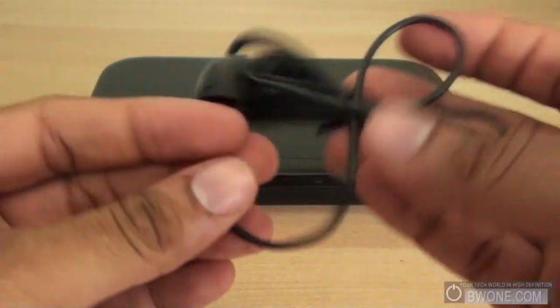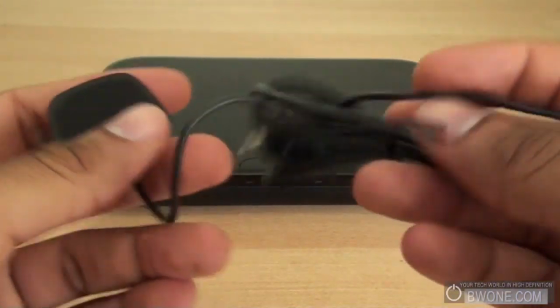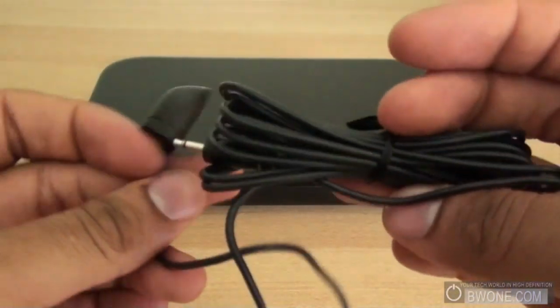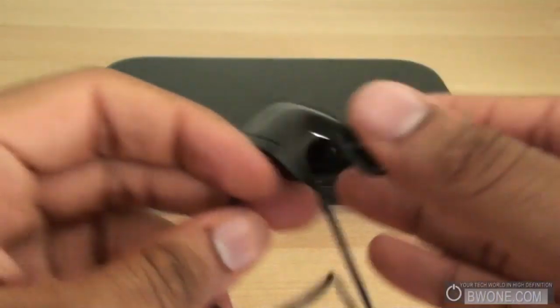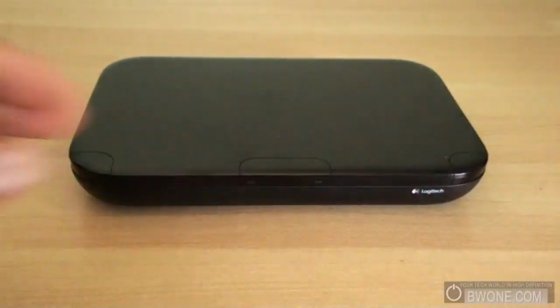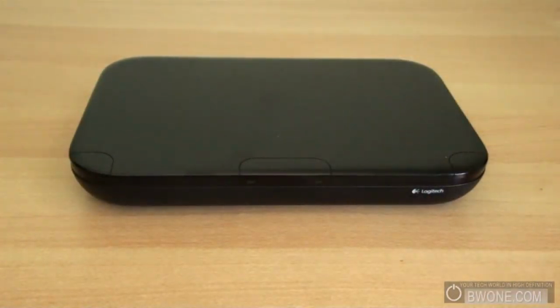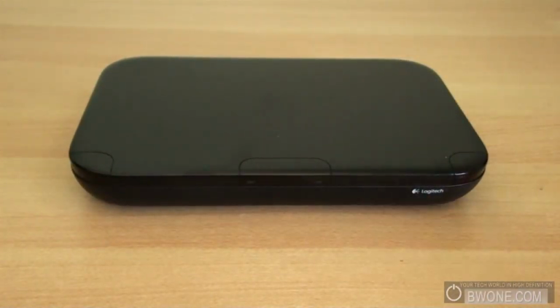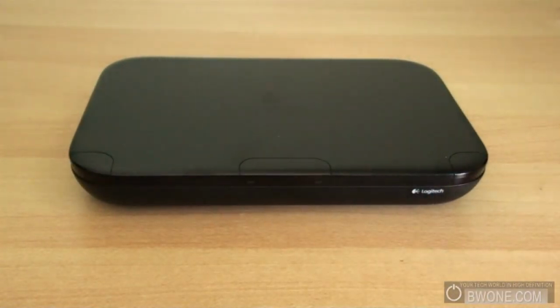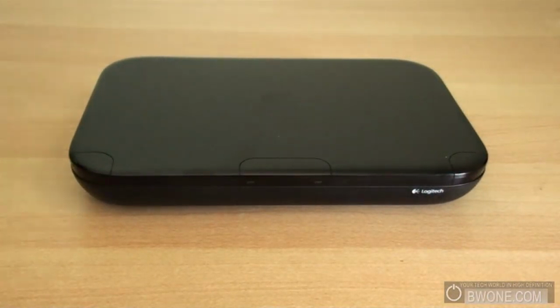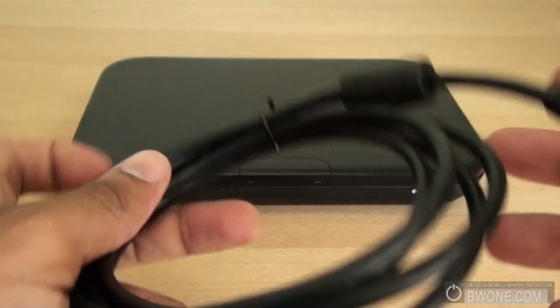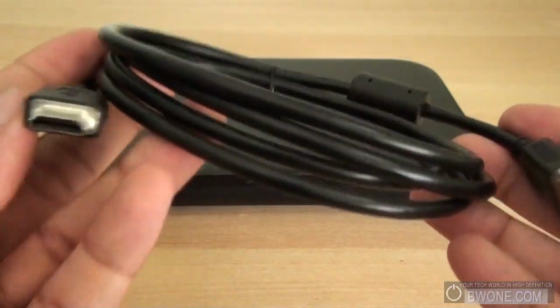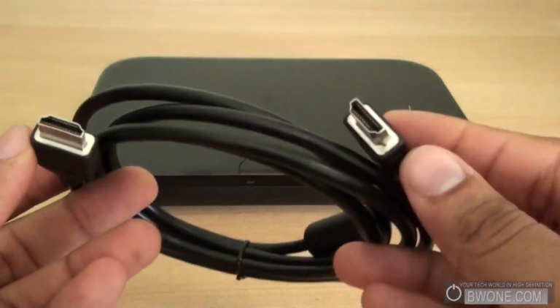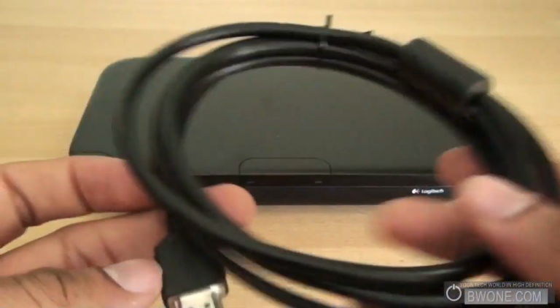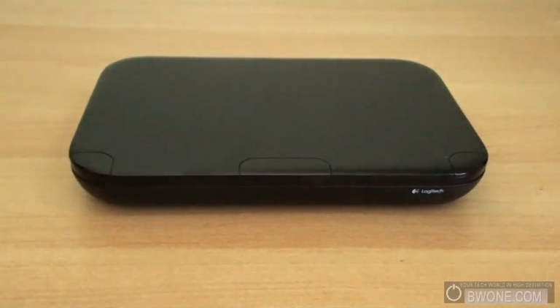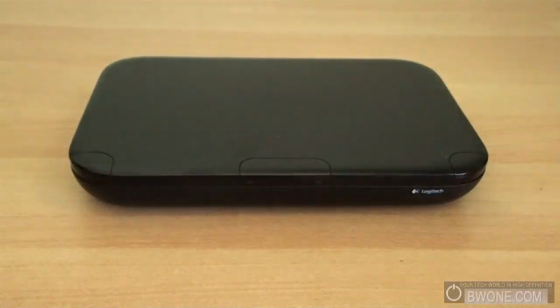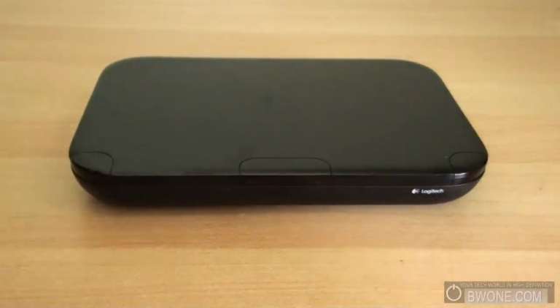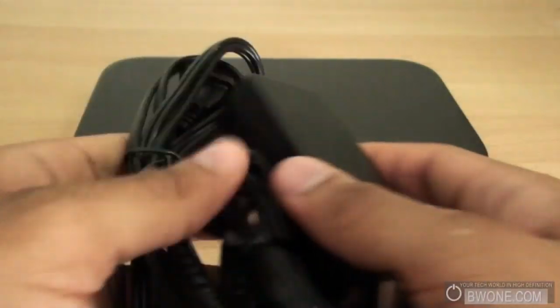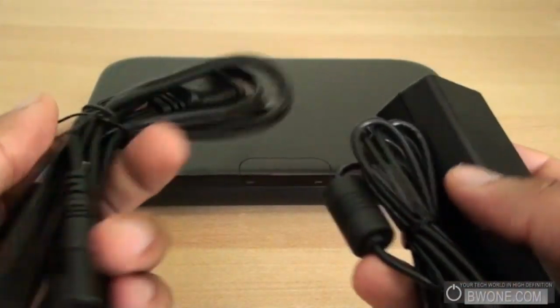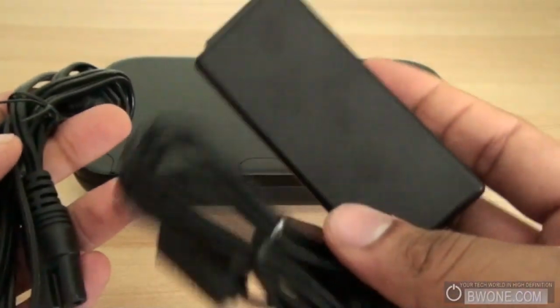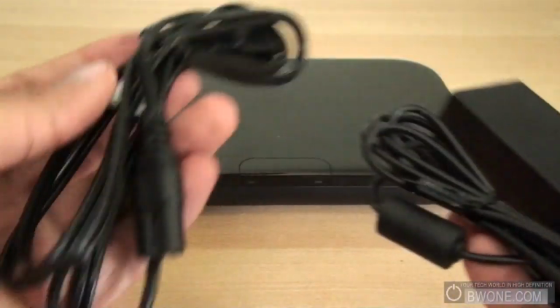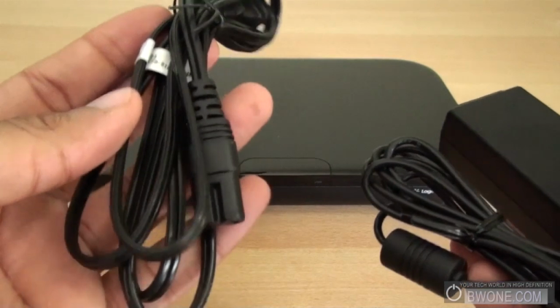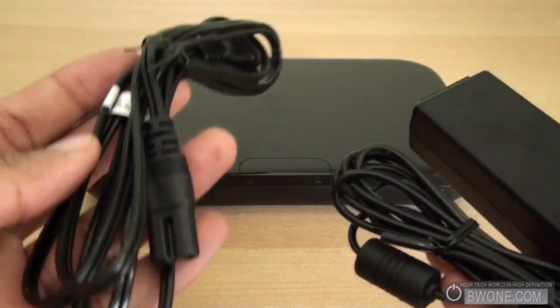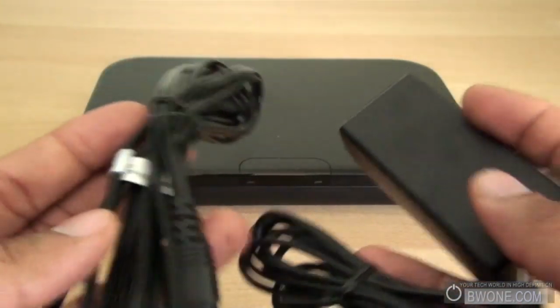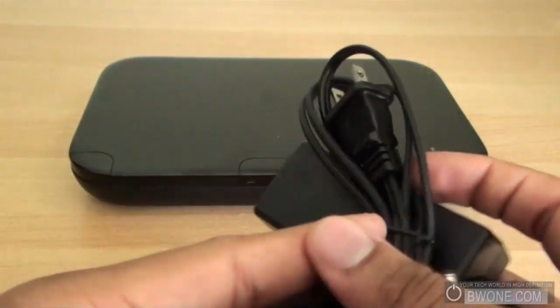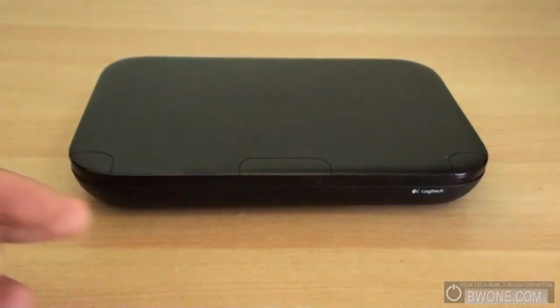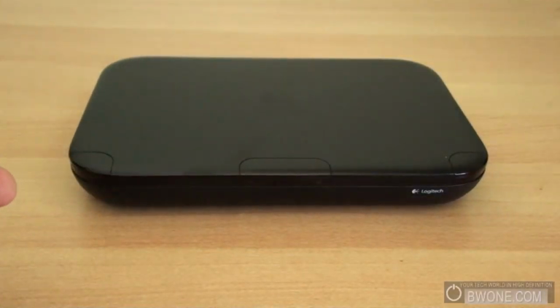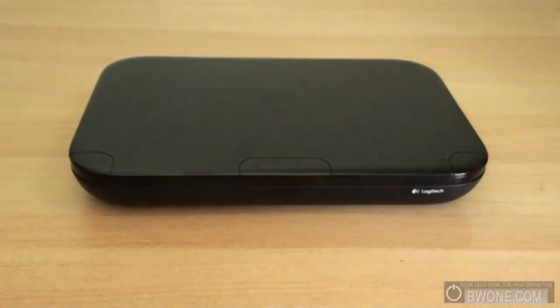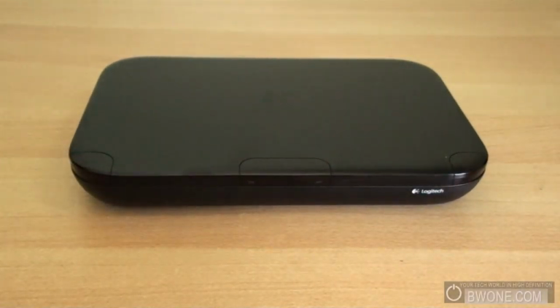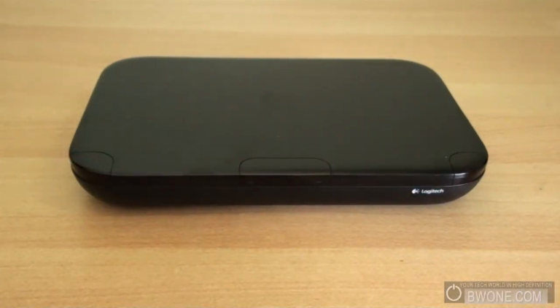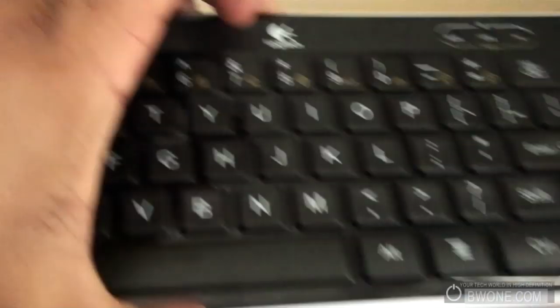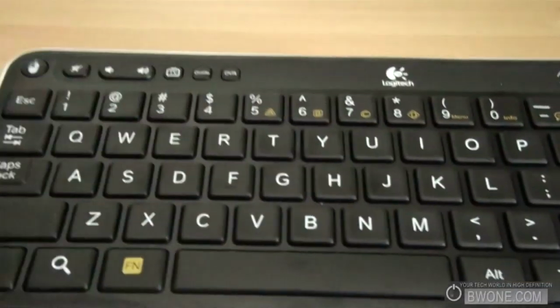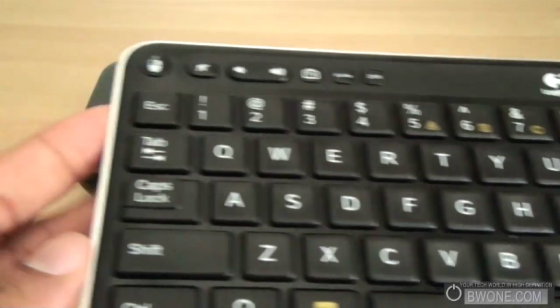Here we have the IR blaster, HDMI cable here, this is your power adapter, adapter here and the power cable for it. And the most important accessory — the keyboard.